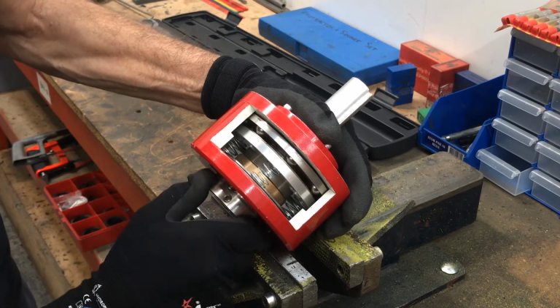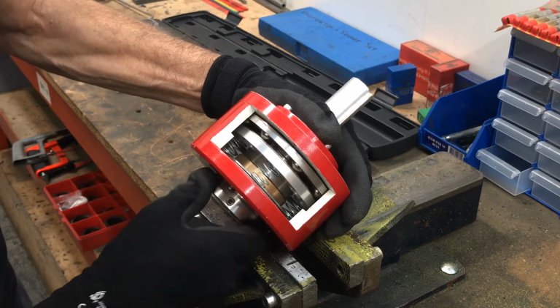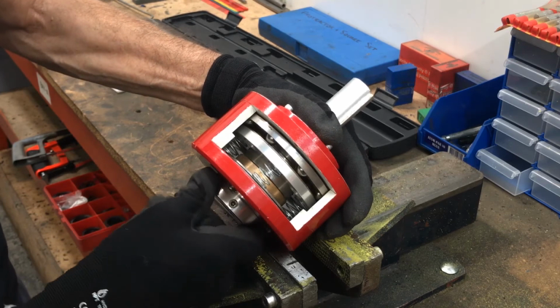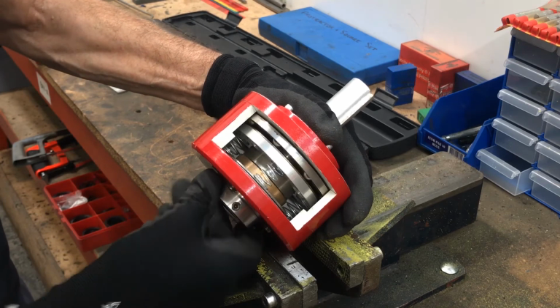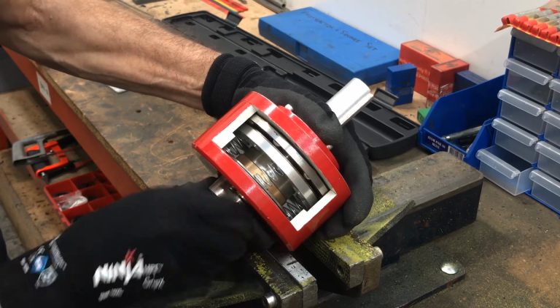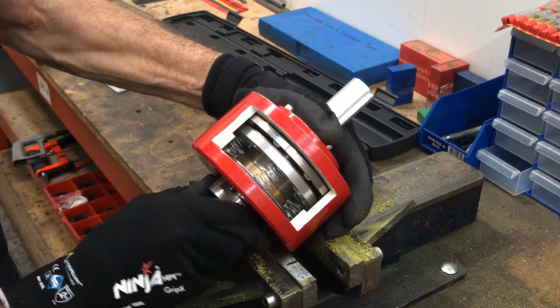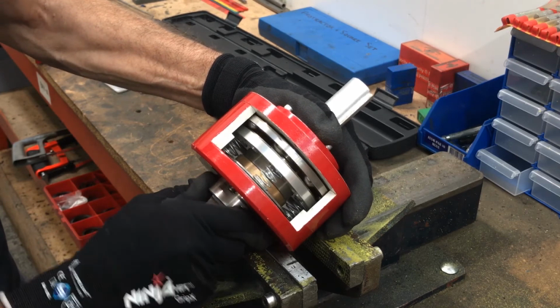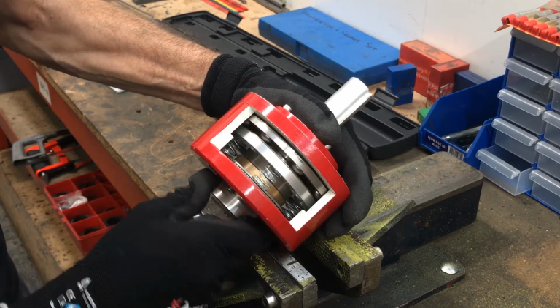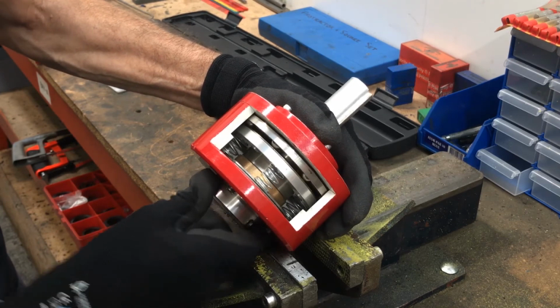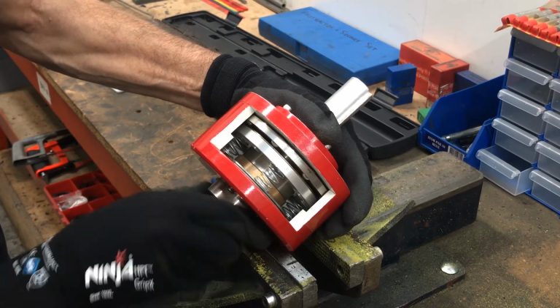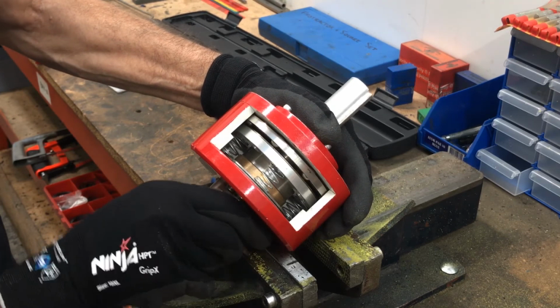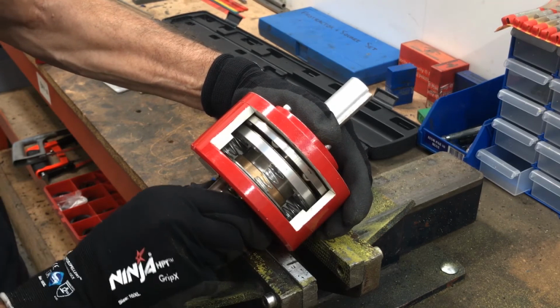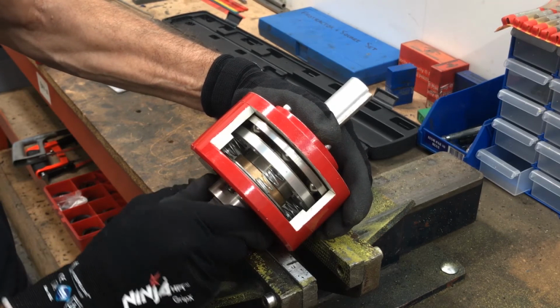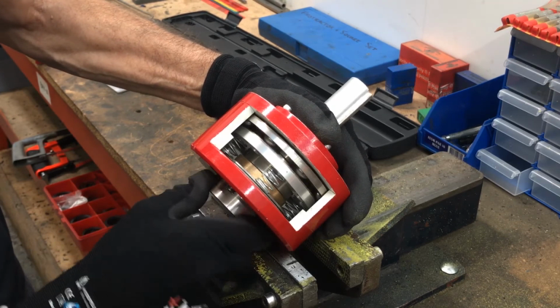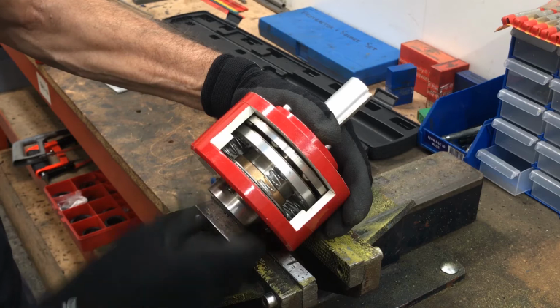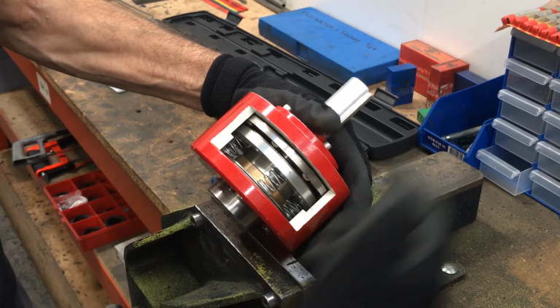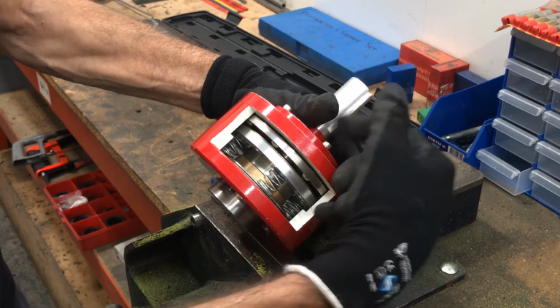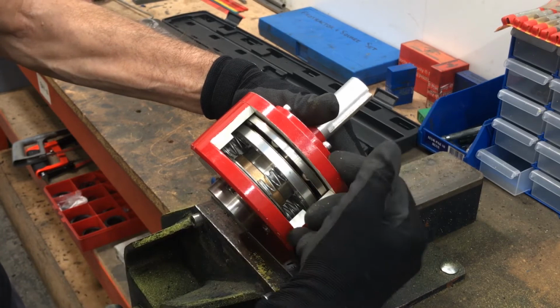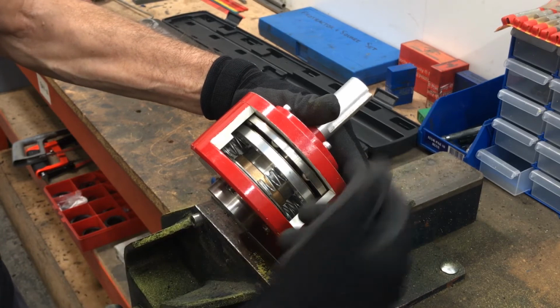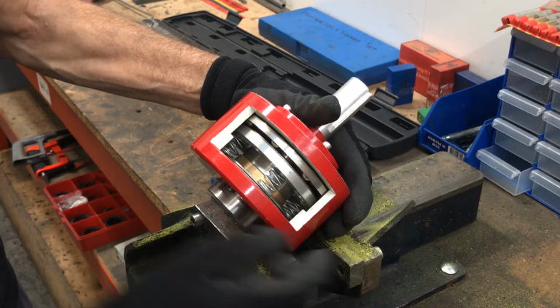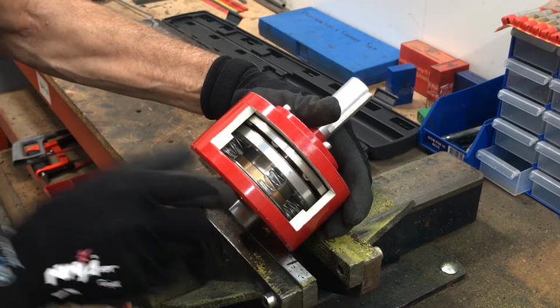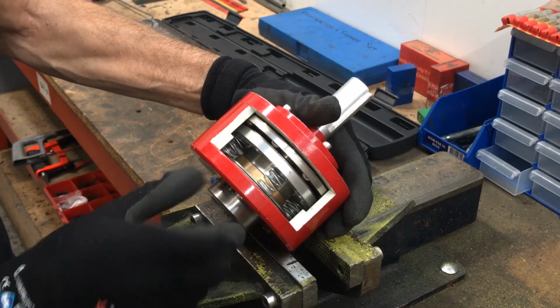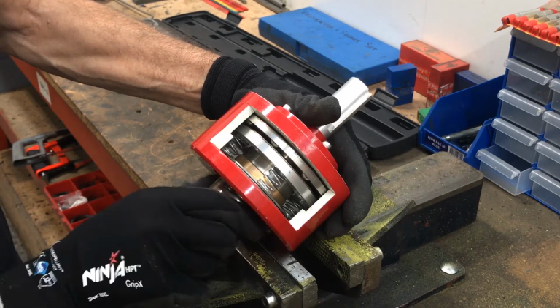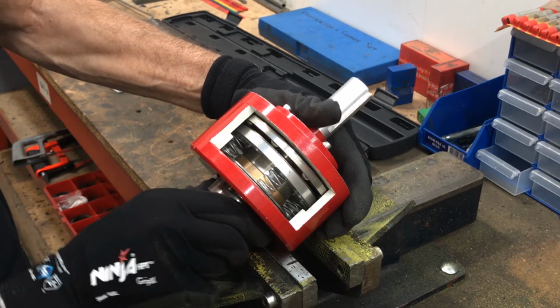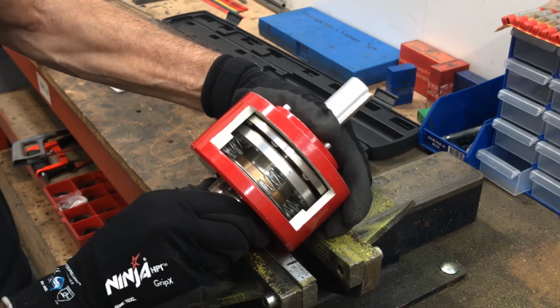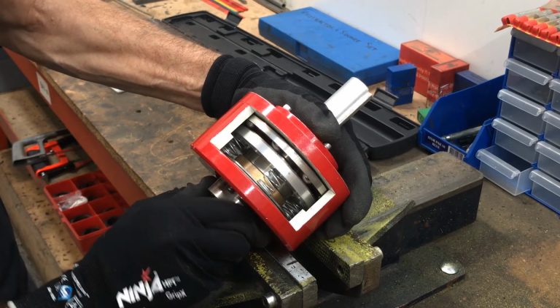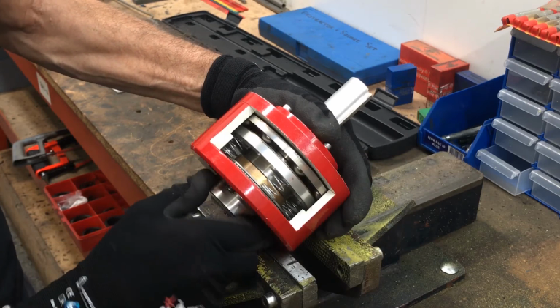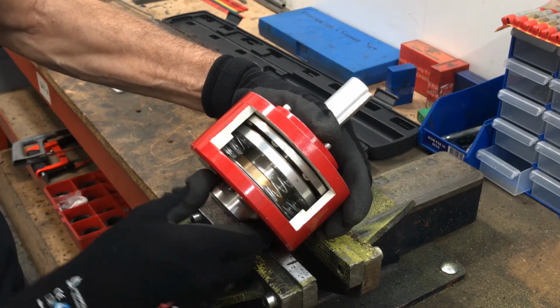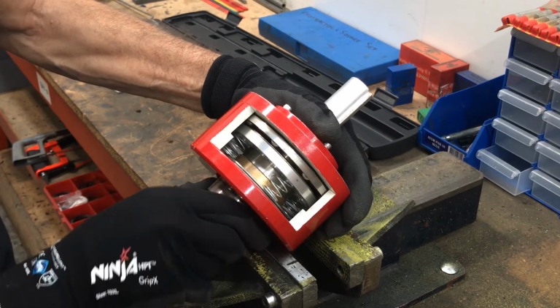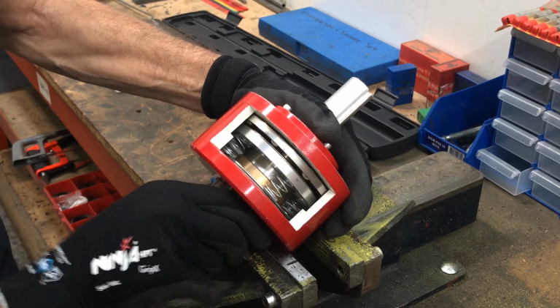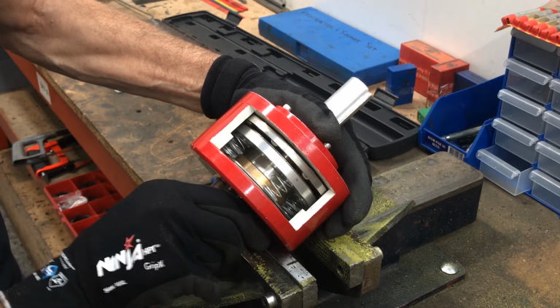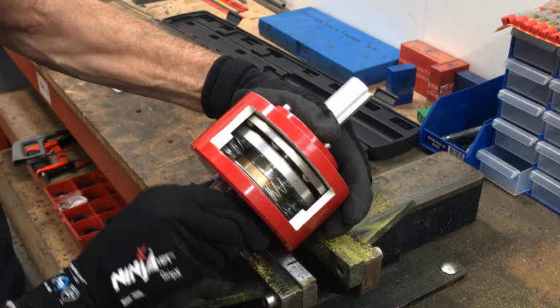The balls just slip over and the springs compress. So the tighter that screw is in, the more torque you will need to make it slip.